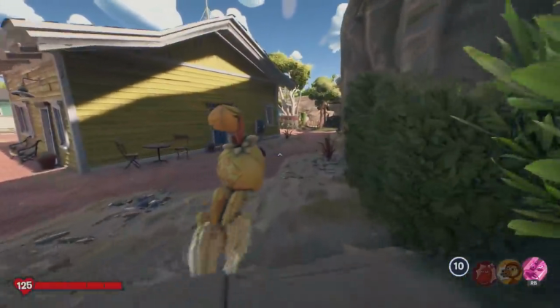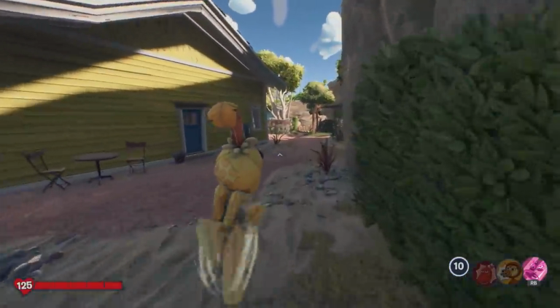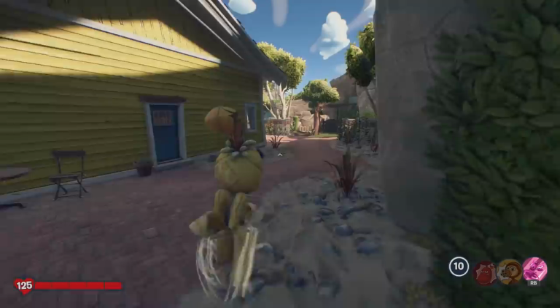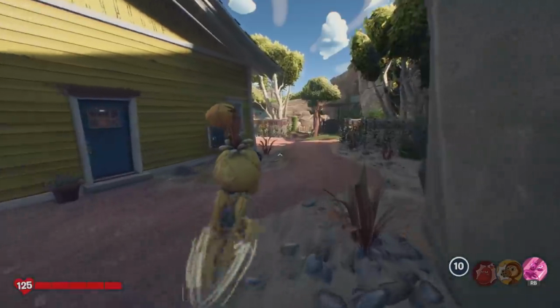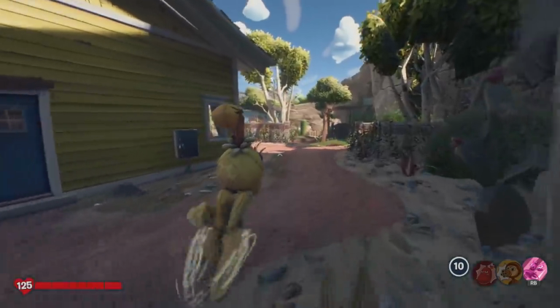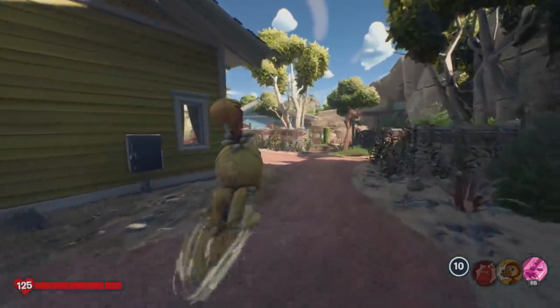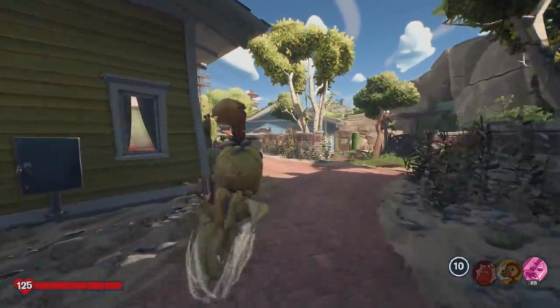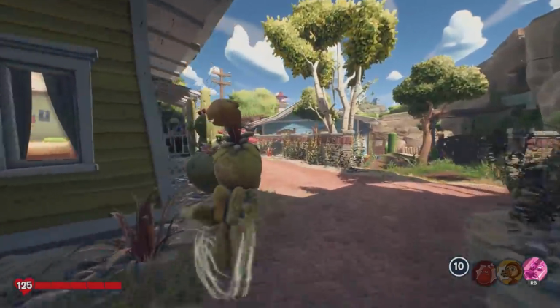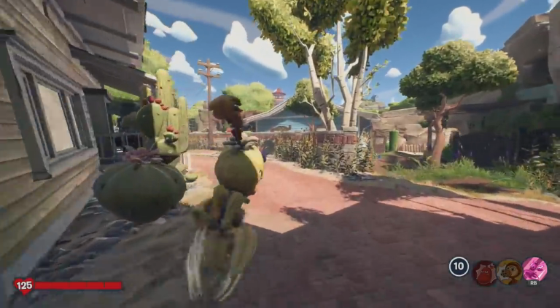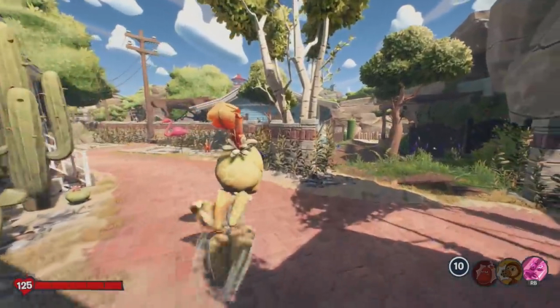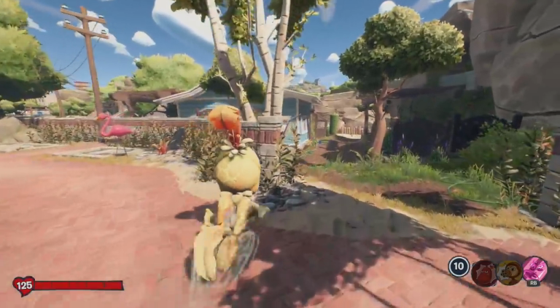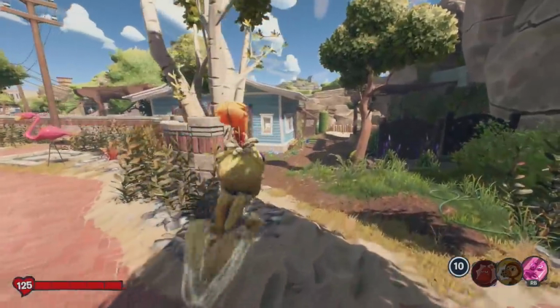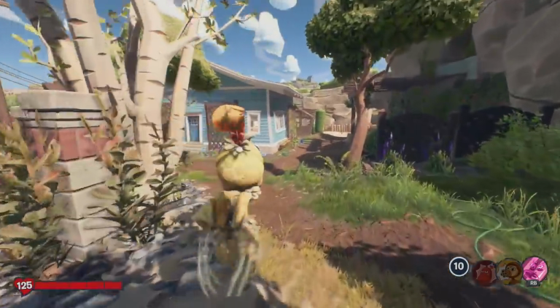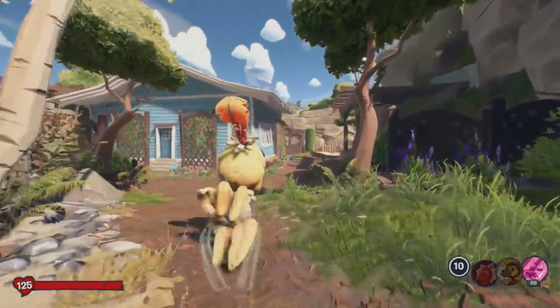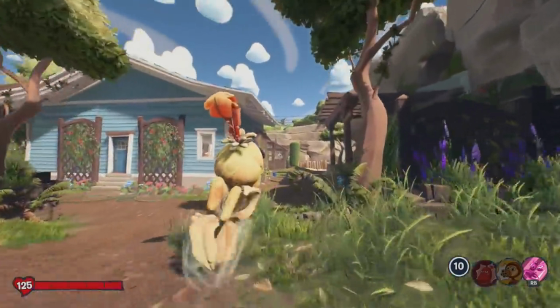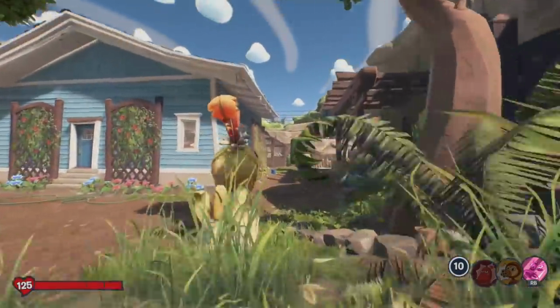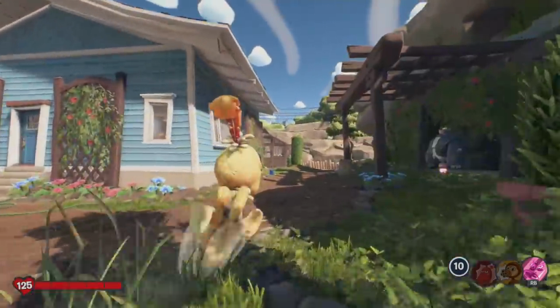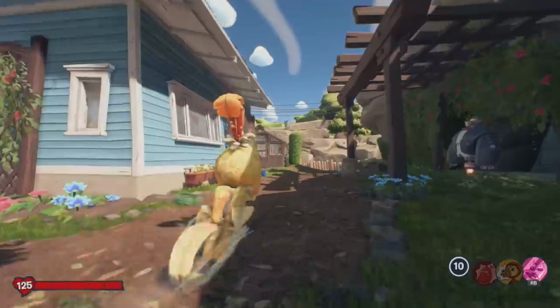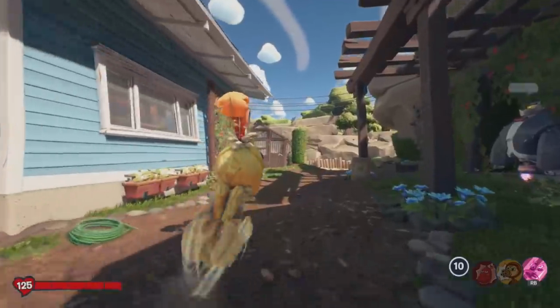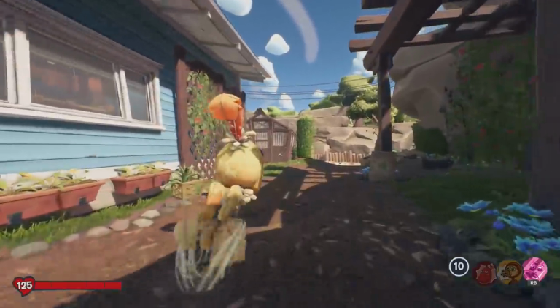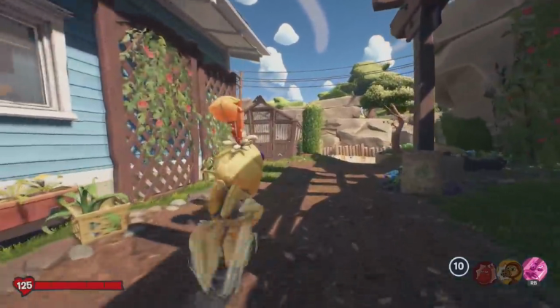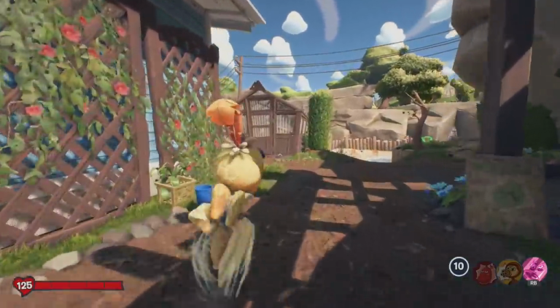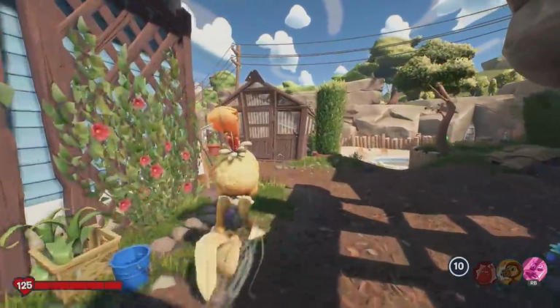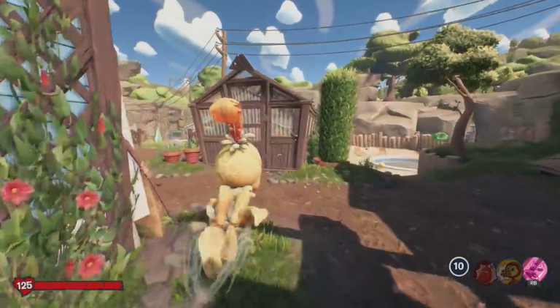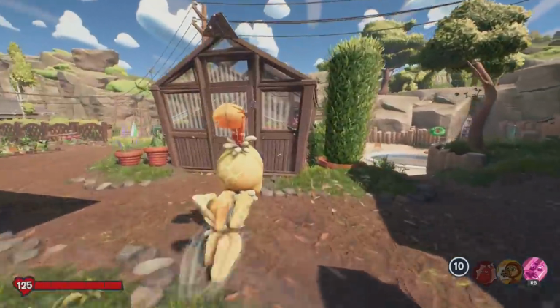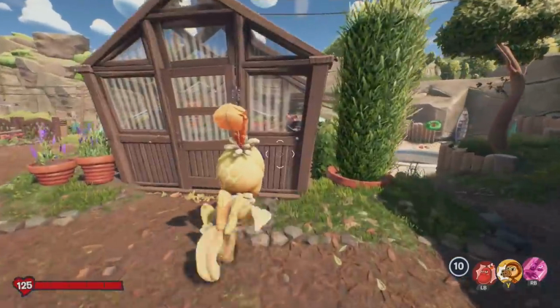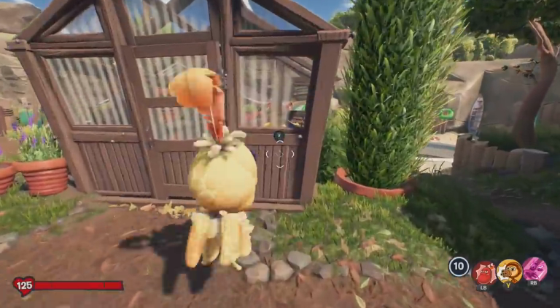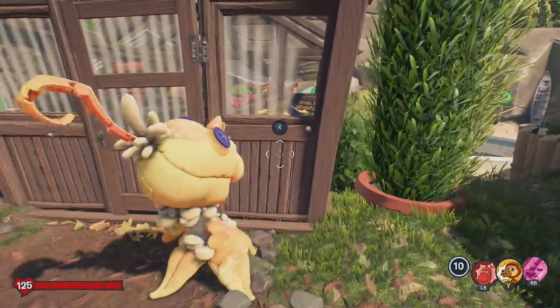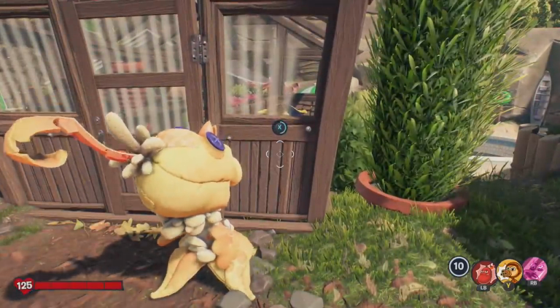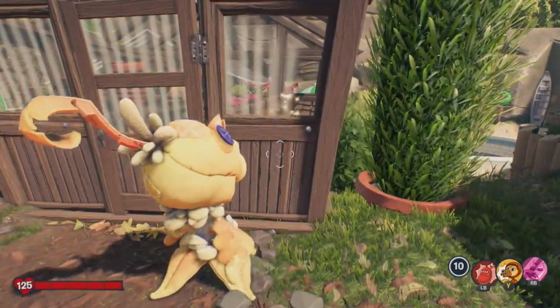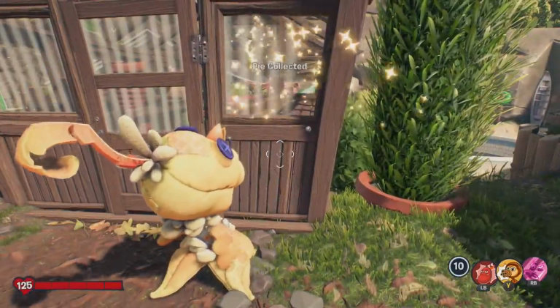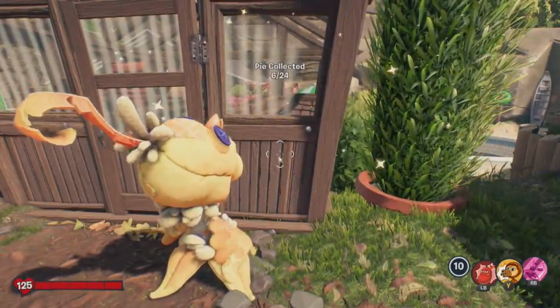Our first pie in this free roam region is located right over here, just behind this blue house in the greenhouse. It's just over here in the window and you can go ahead and pick it up.